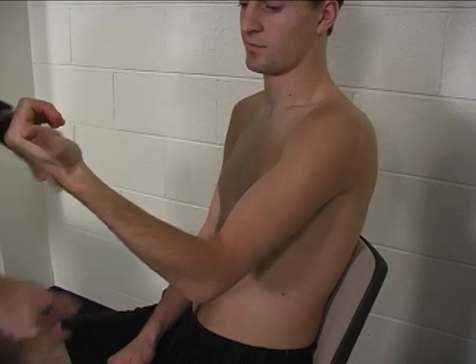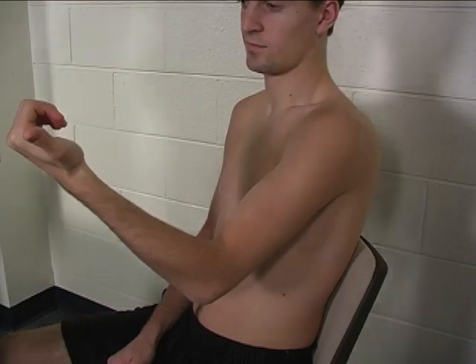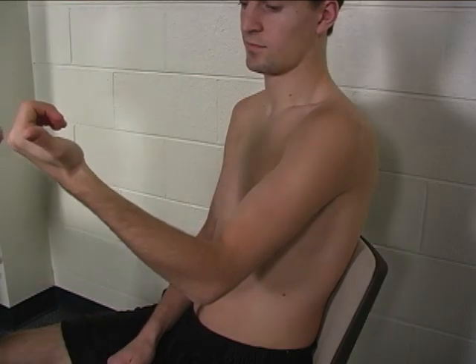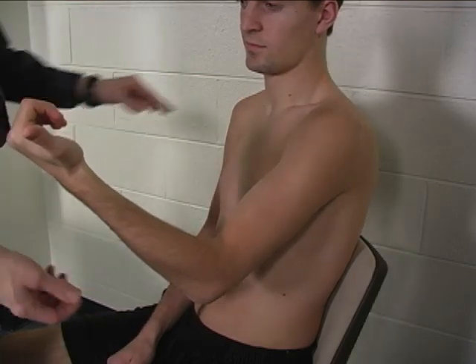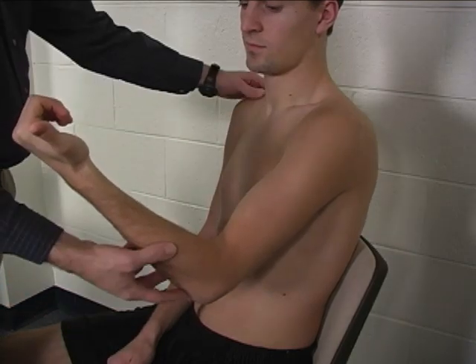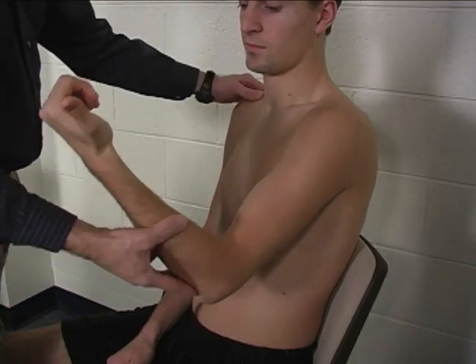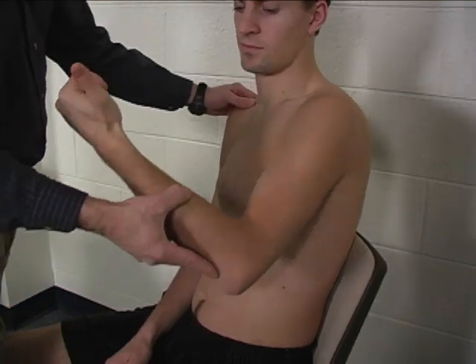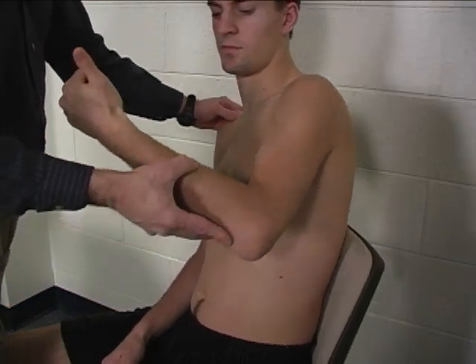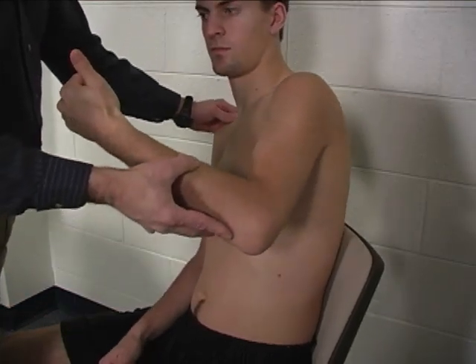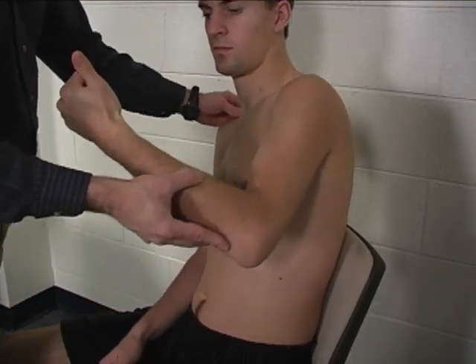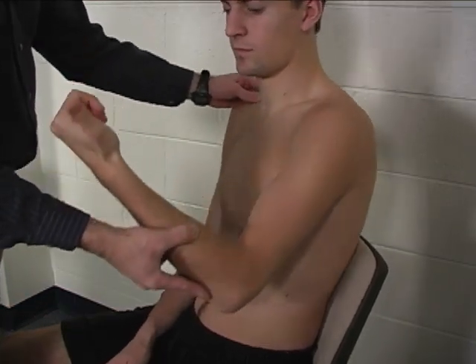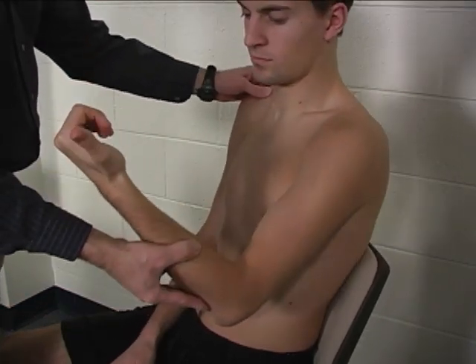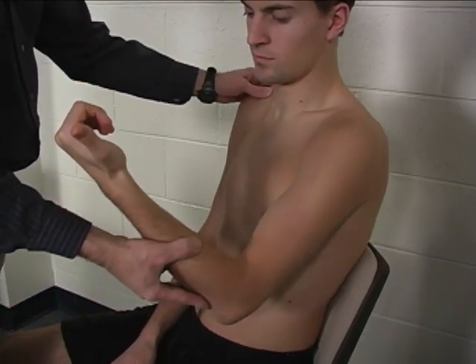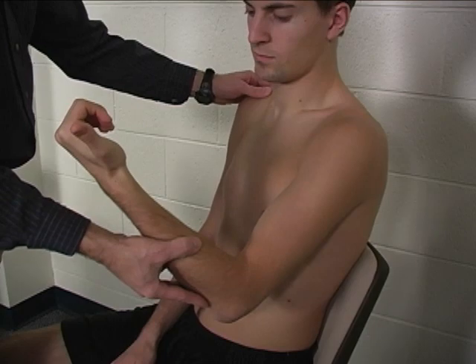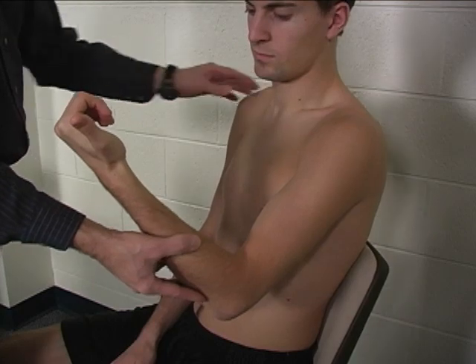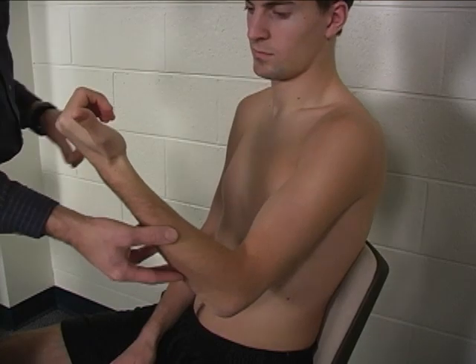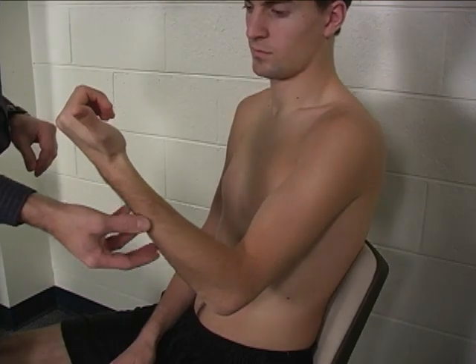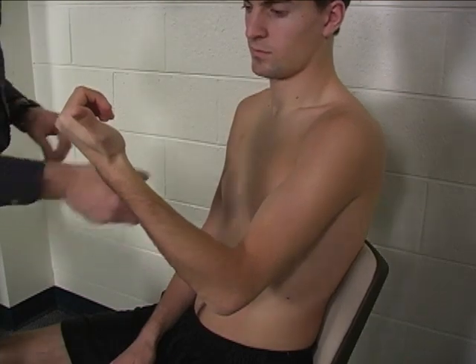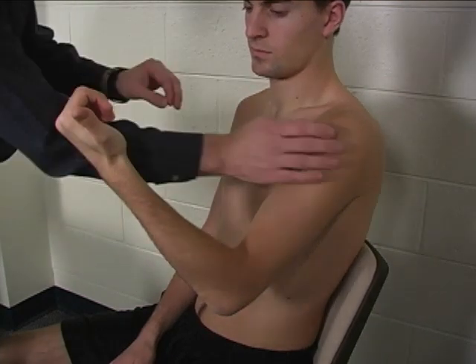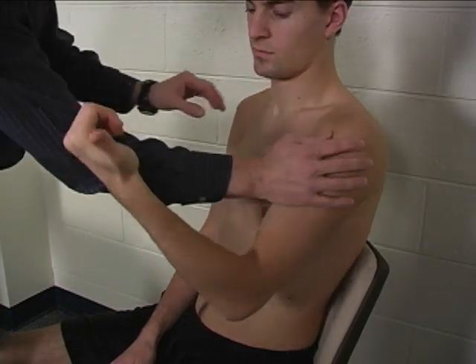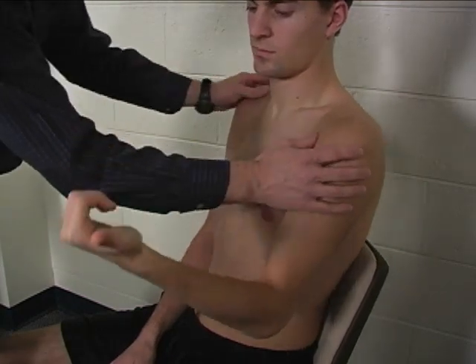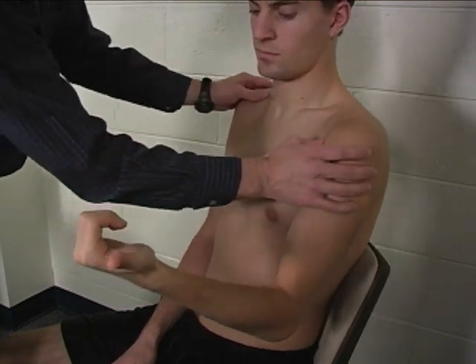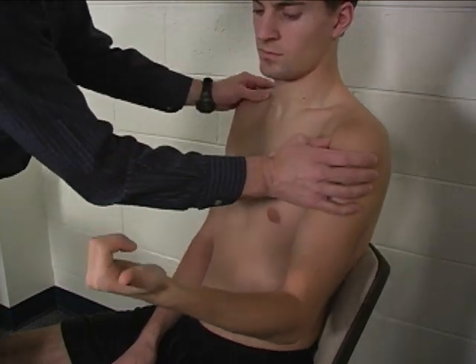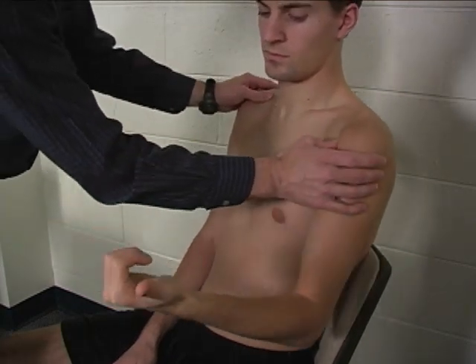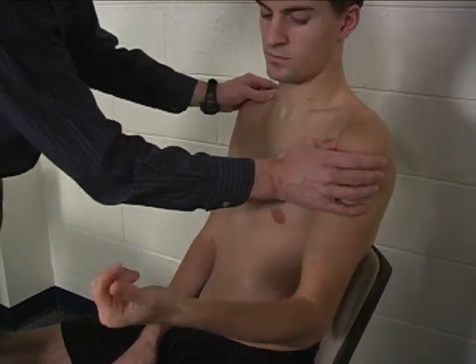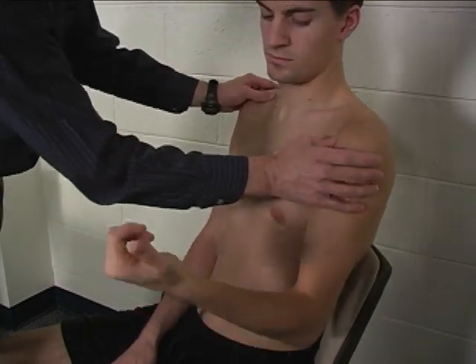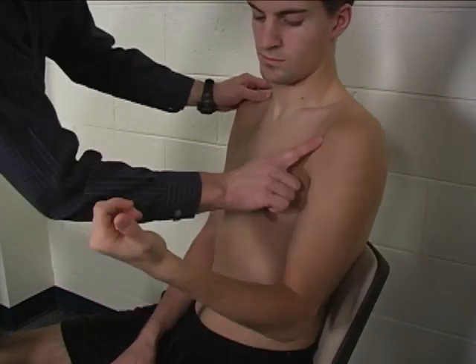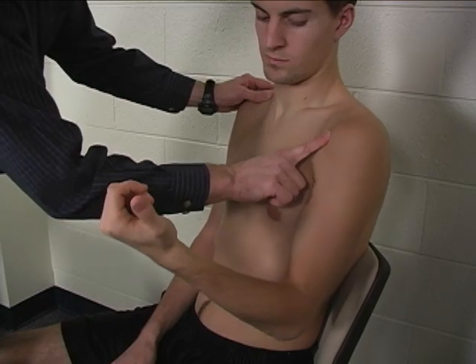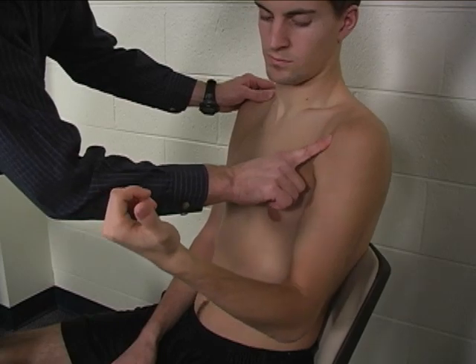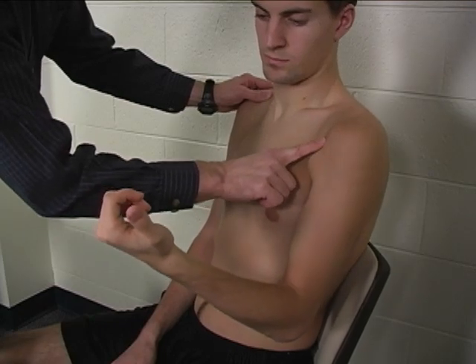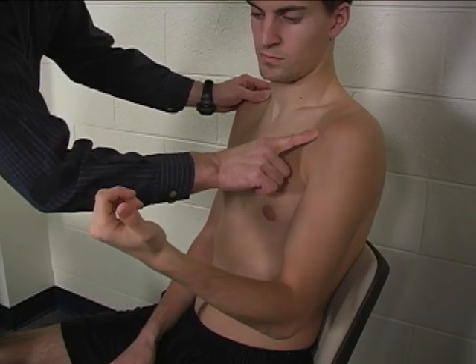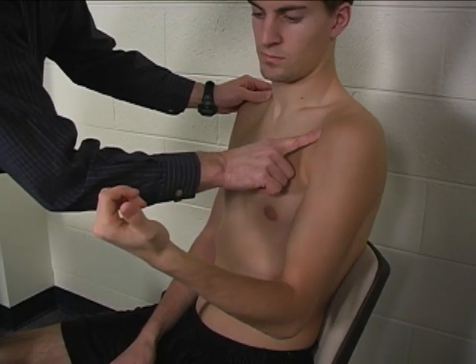And also trunk lateral flexion to help with this movement. Coracobrachialis is palpated right at the coracoid process, just medial — just toward midline from the tendon of the short head of the biceps.